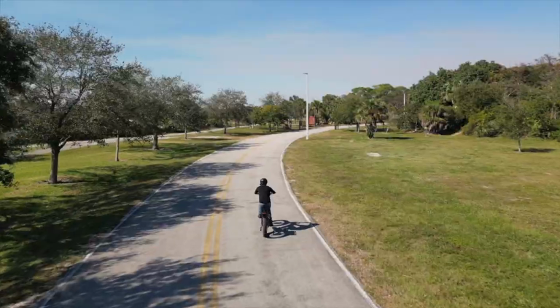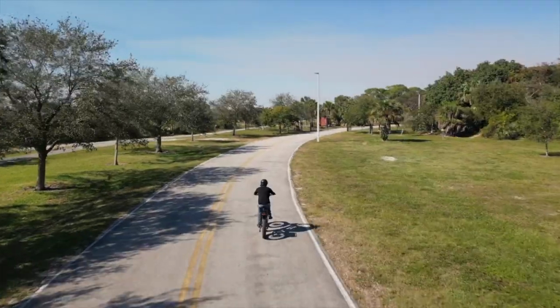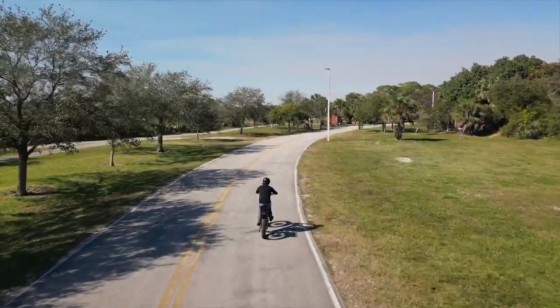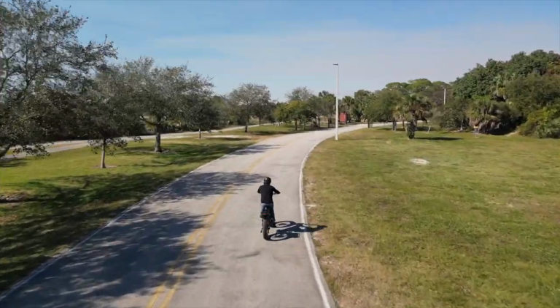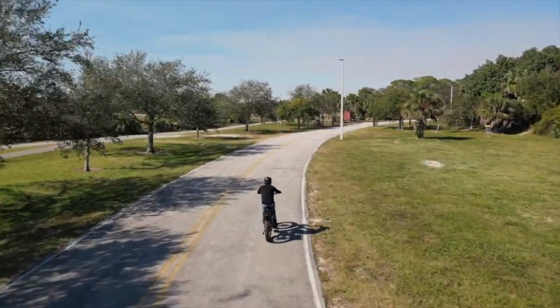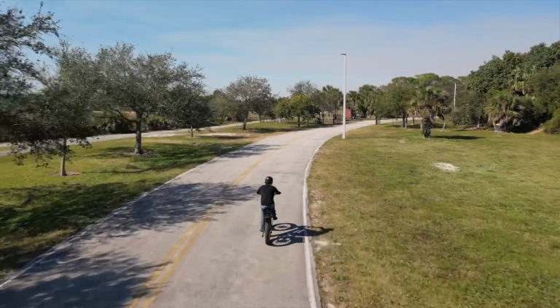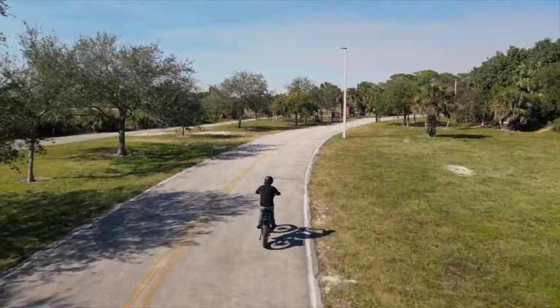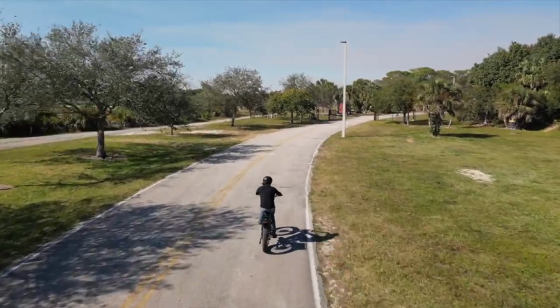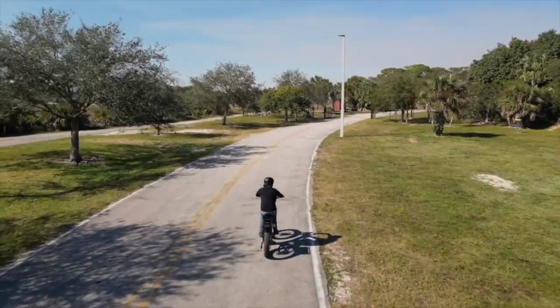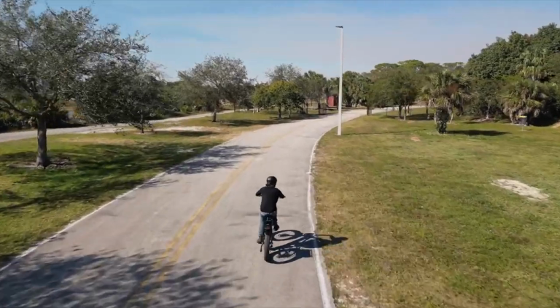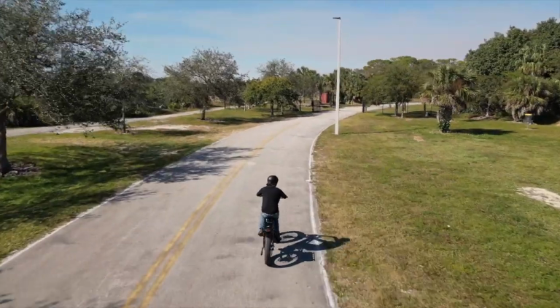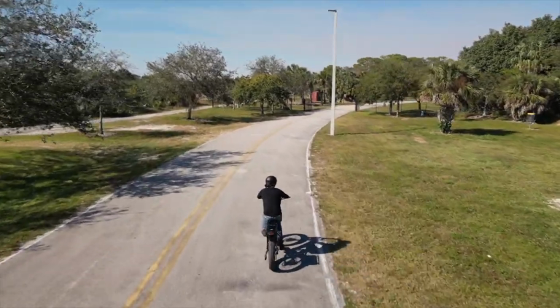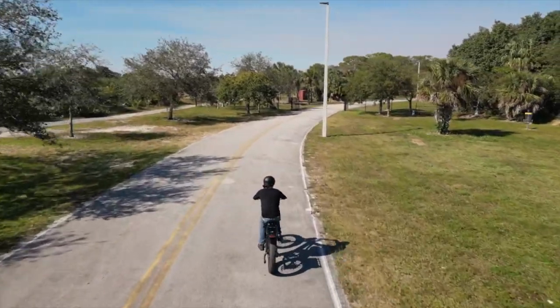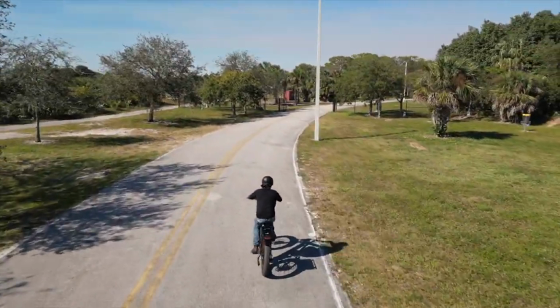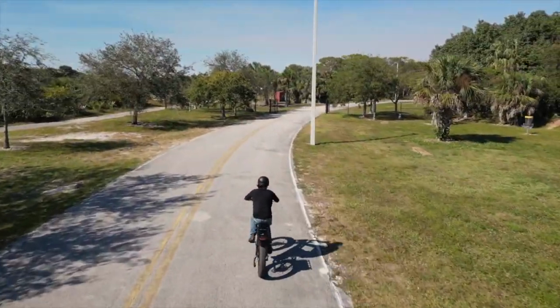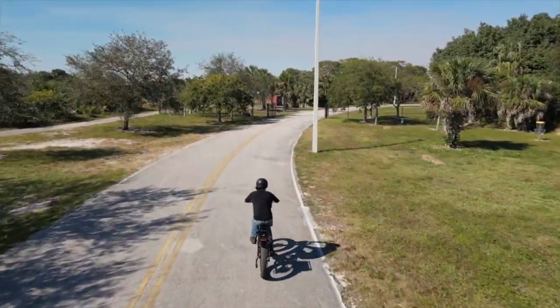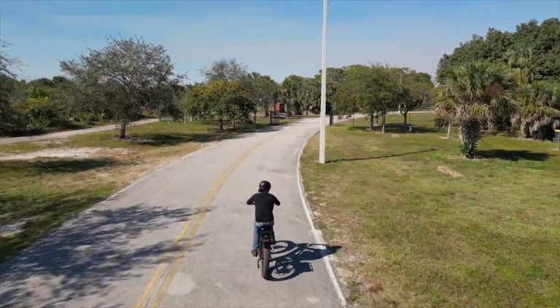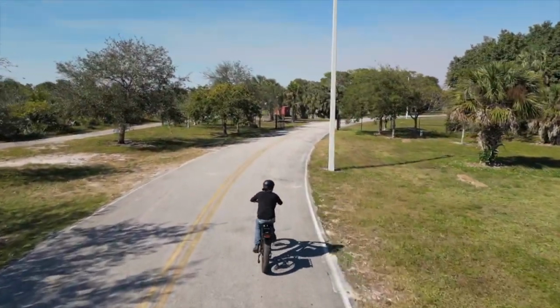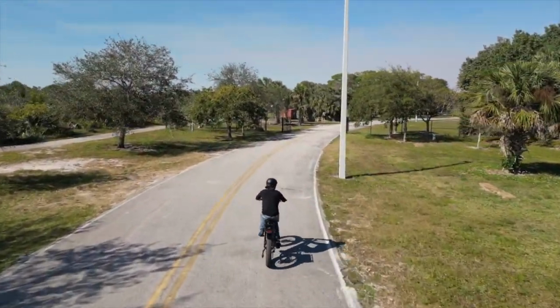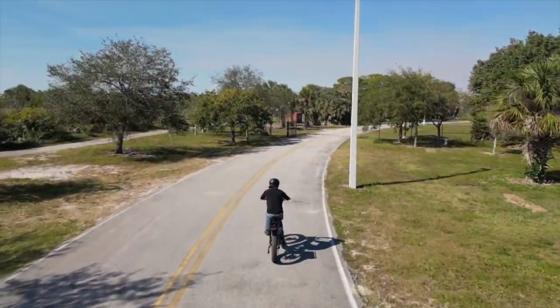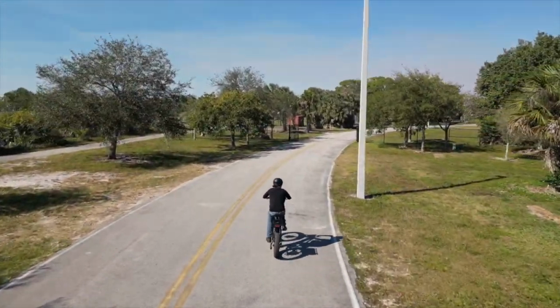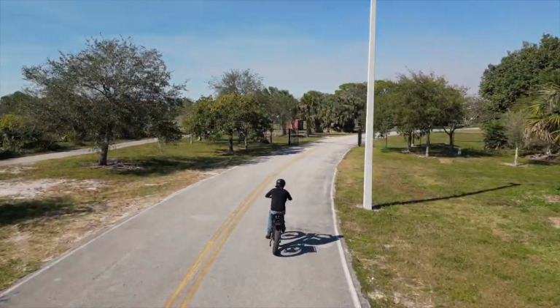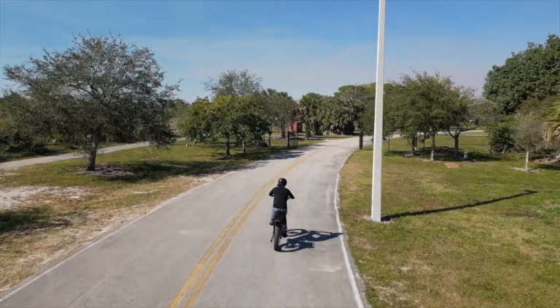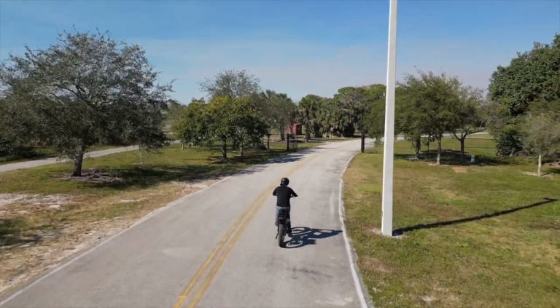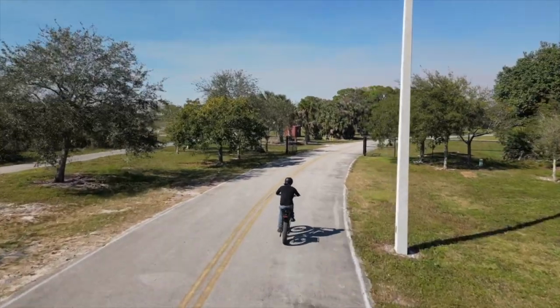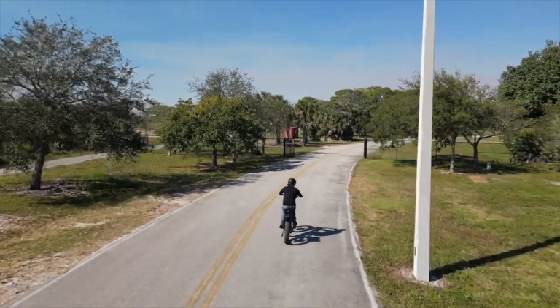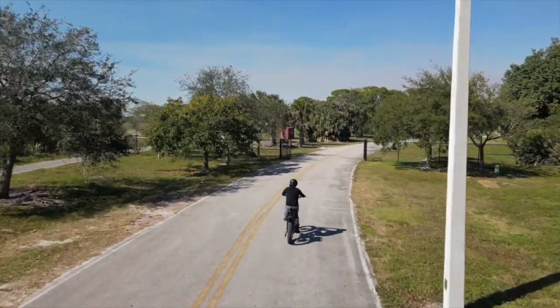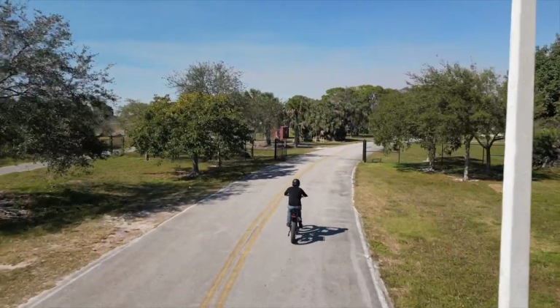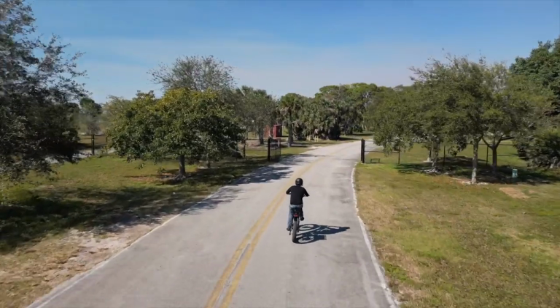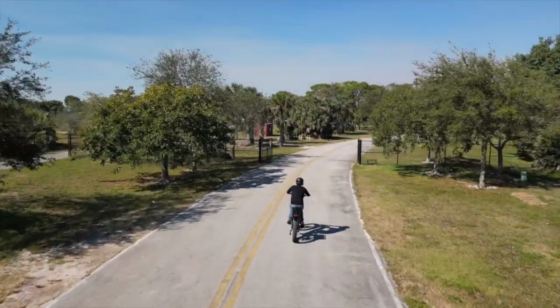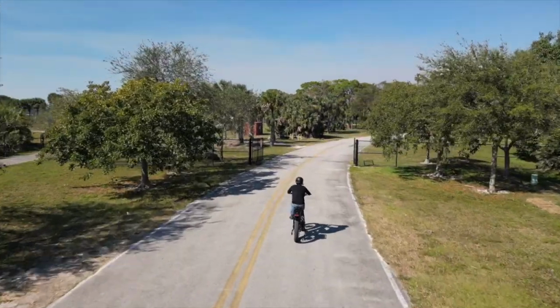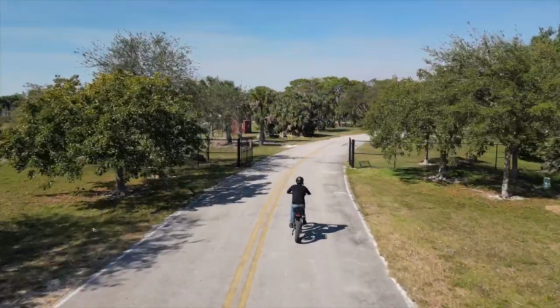Though with 1.8 kilowatt hours of battery, or around triple the capacity of most retail e-bikes, you could probably just ride to your destination instead of driving there.